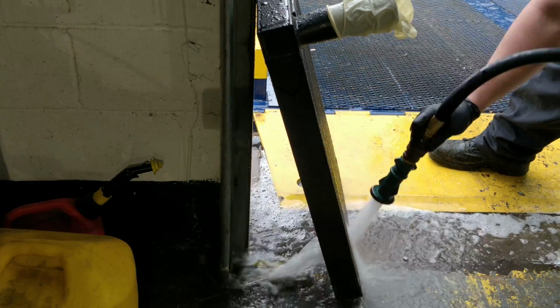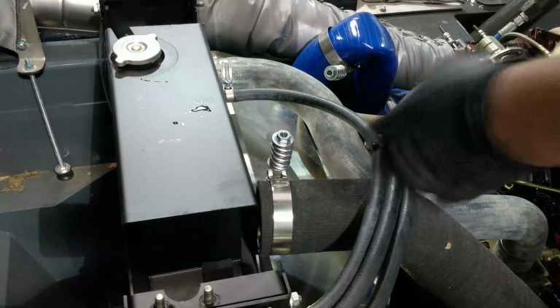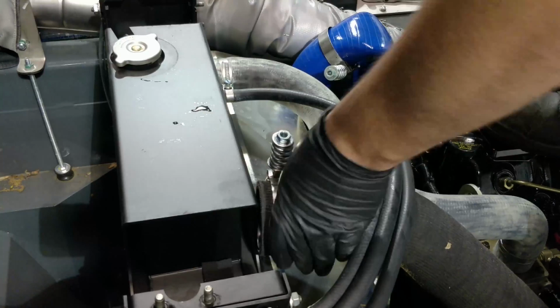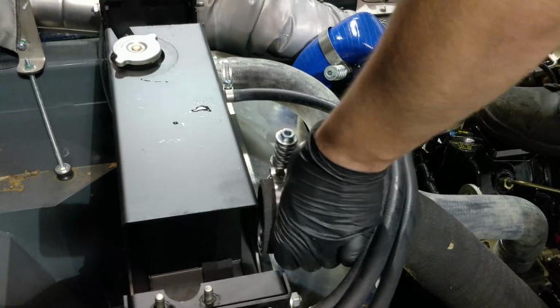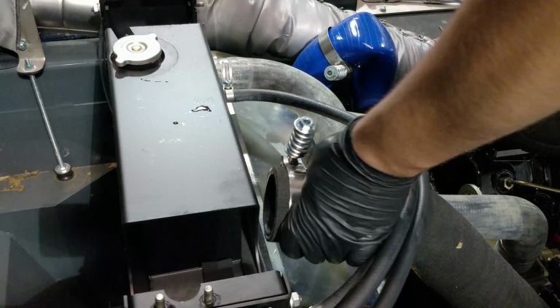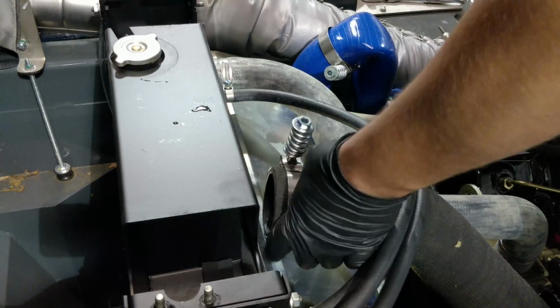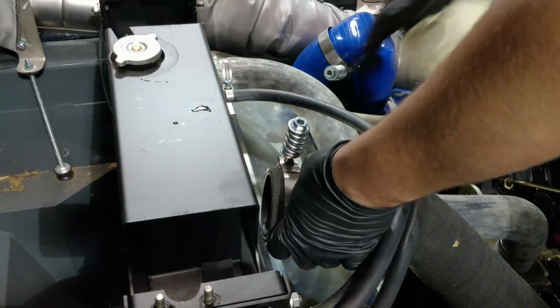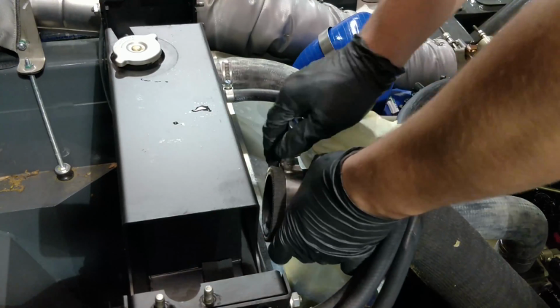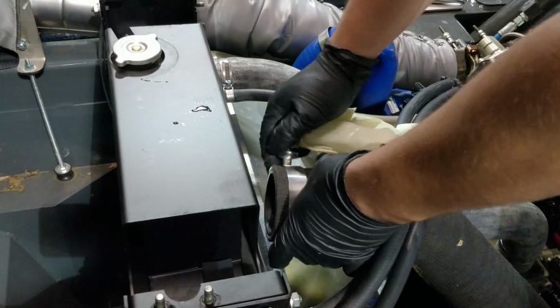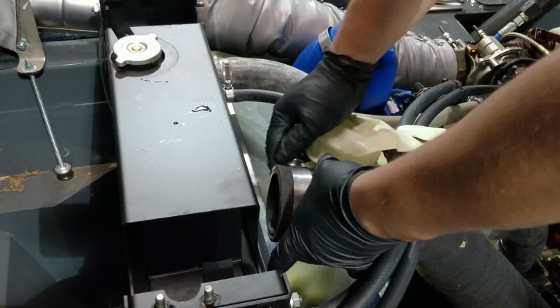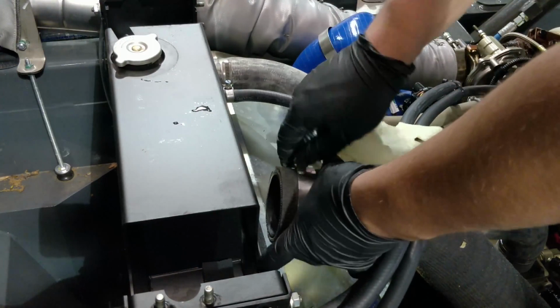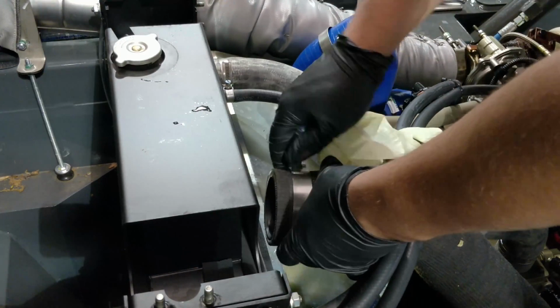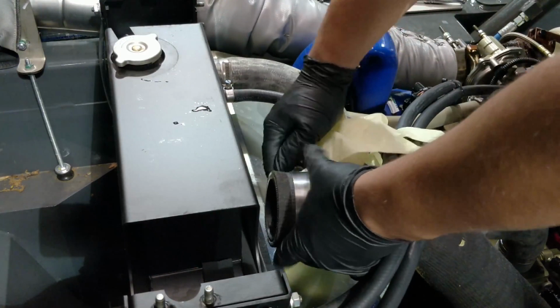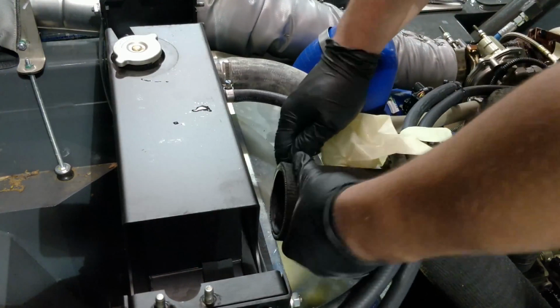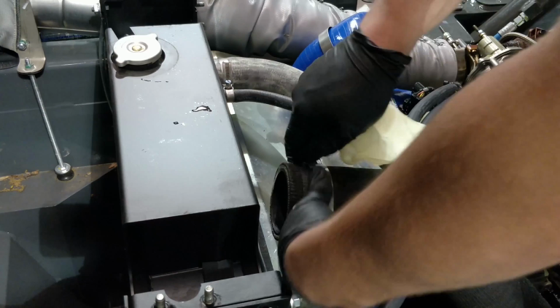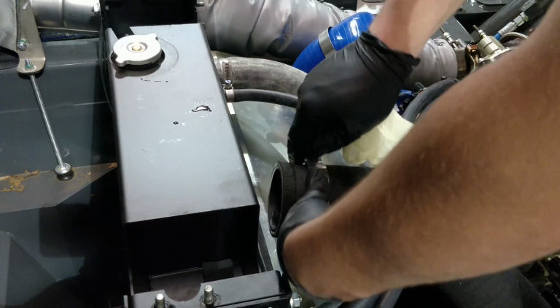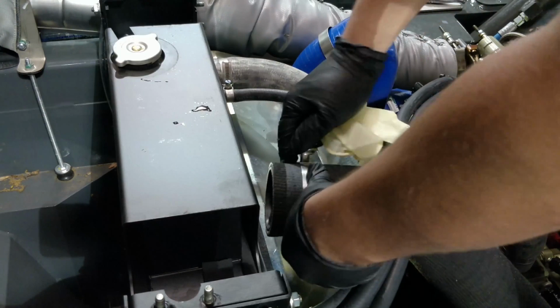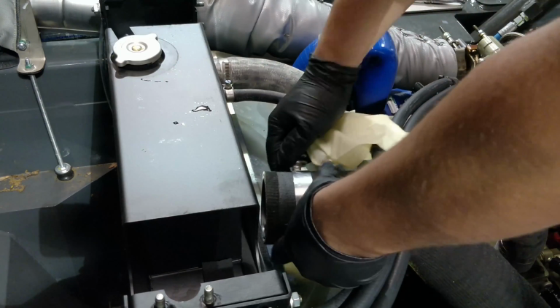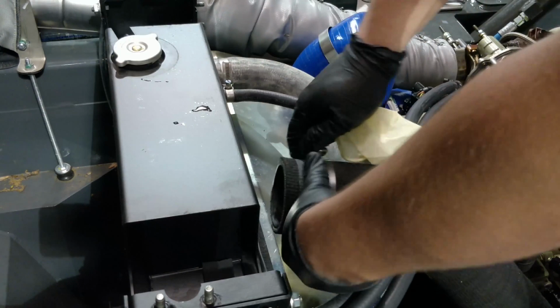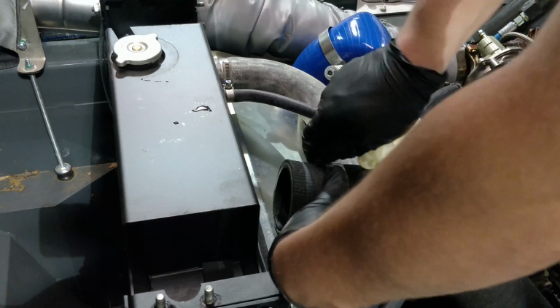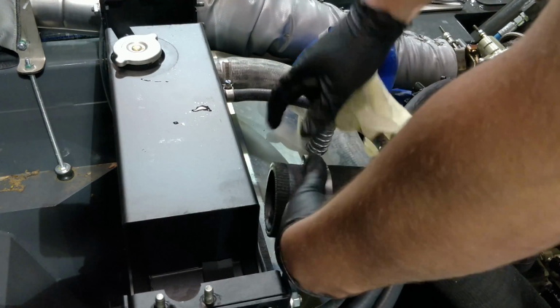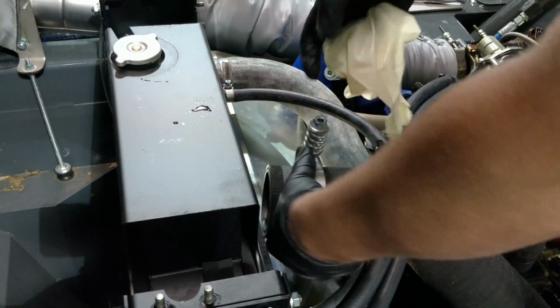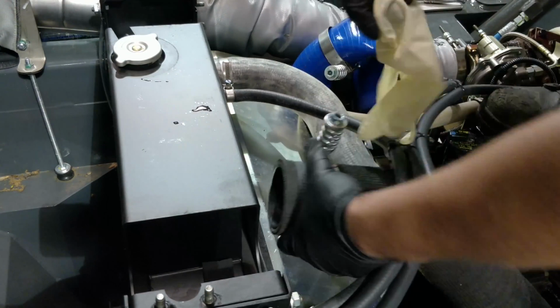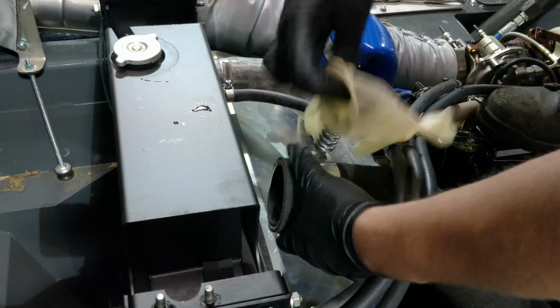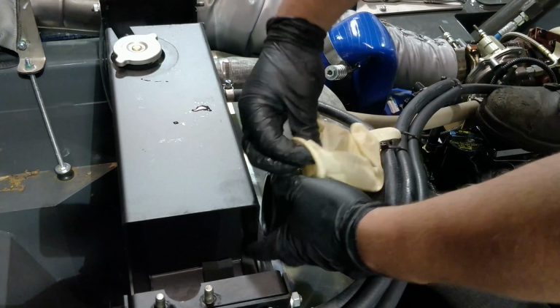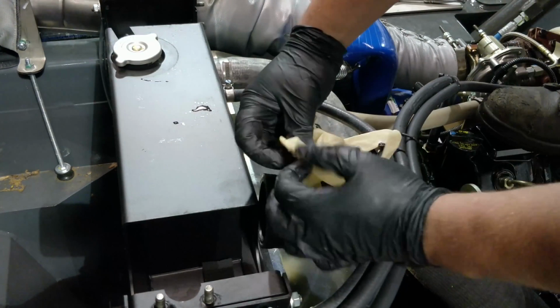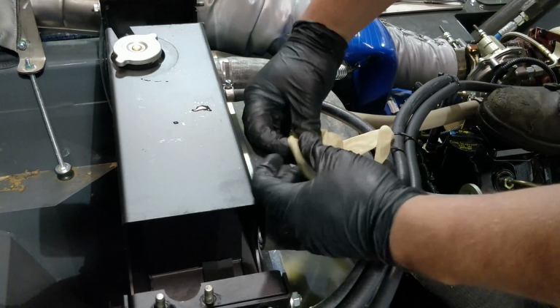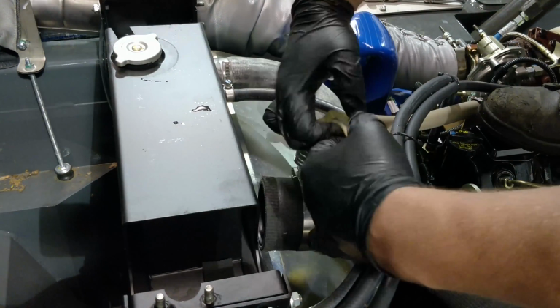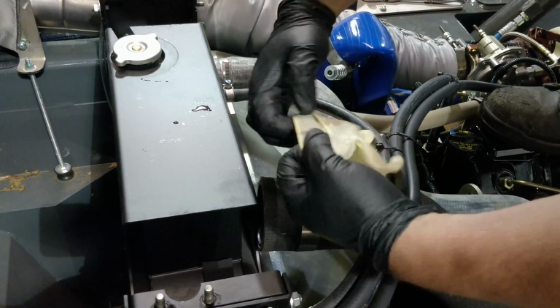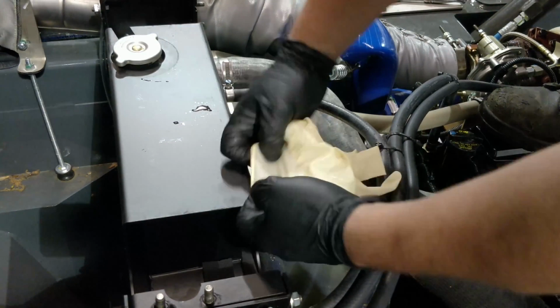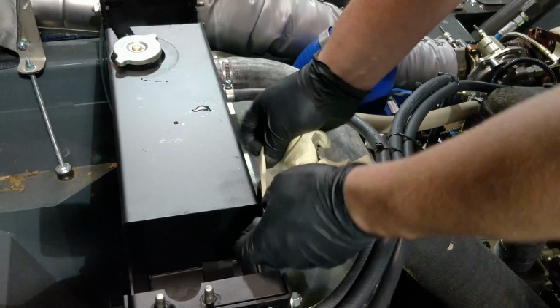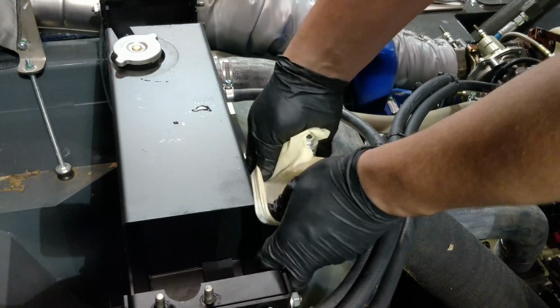Before we put the intercooler back, we will cover the coolant hose and air inlet pipe and blow out the radiator from the engine side.